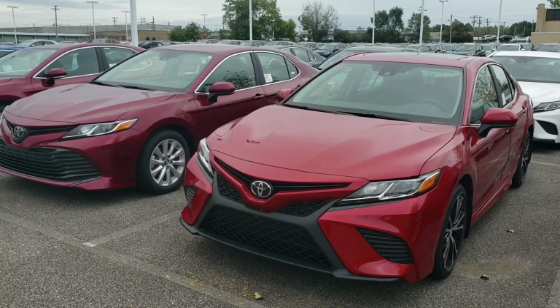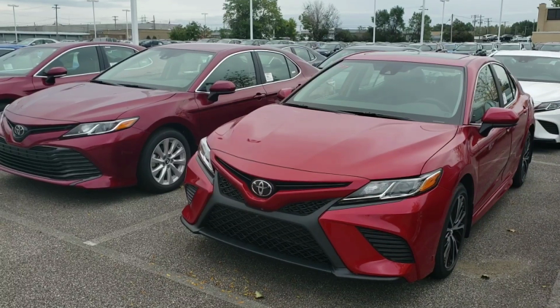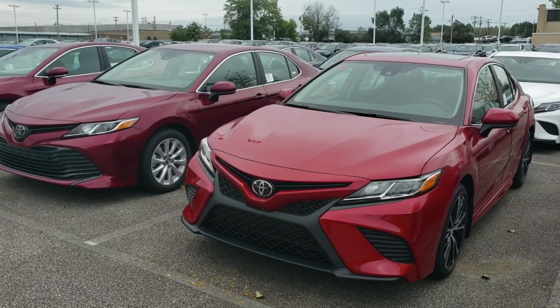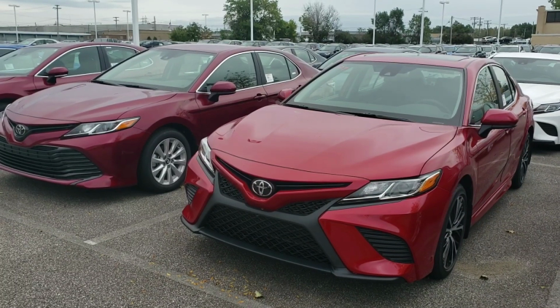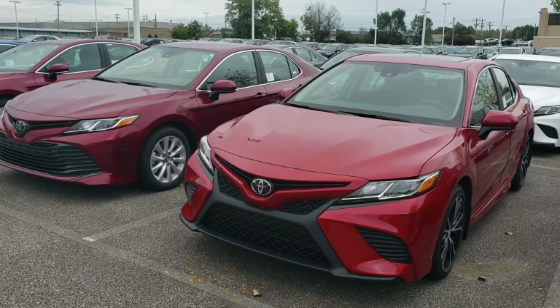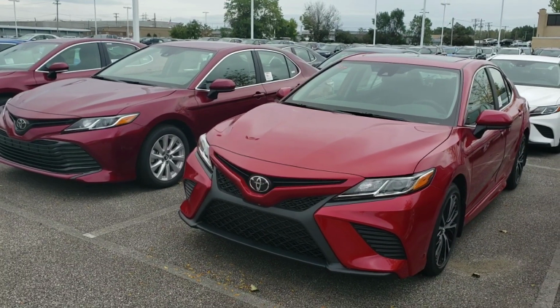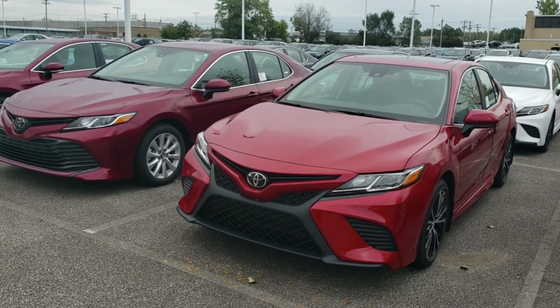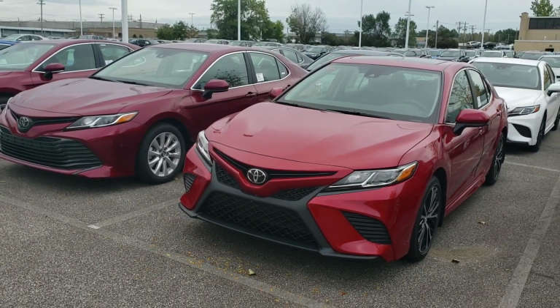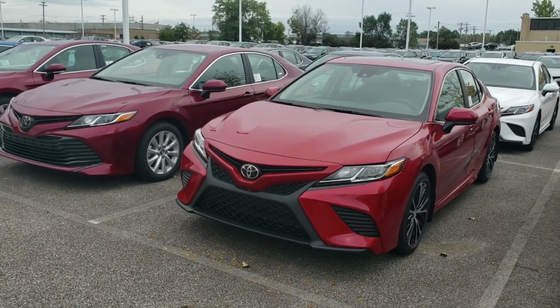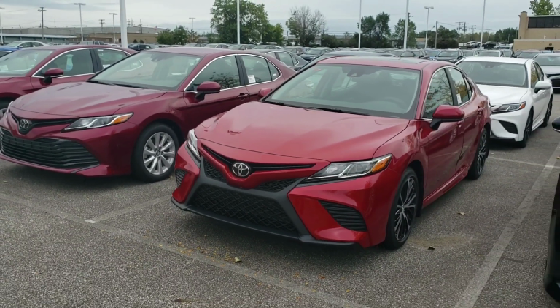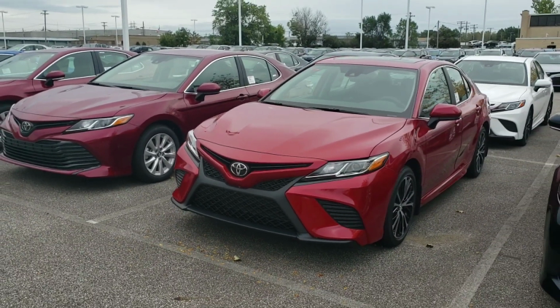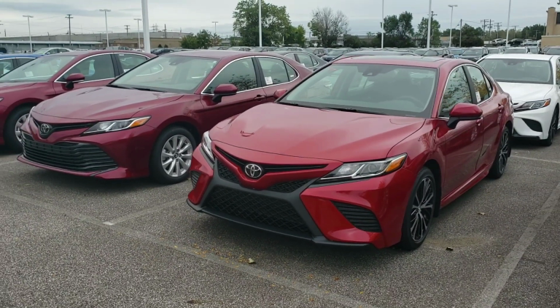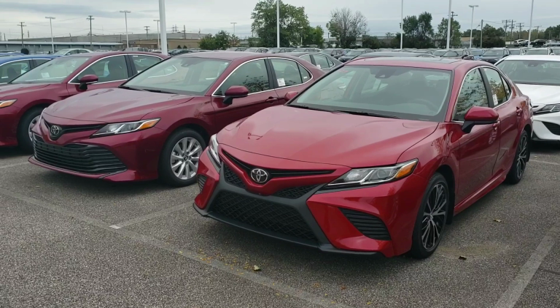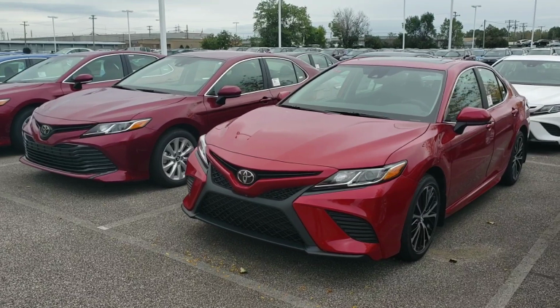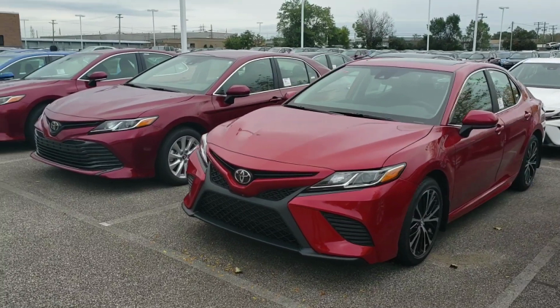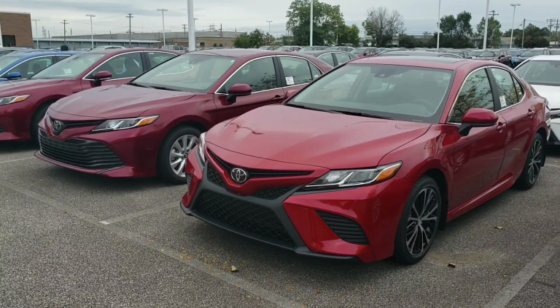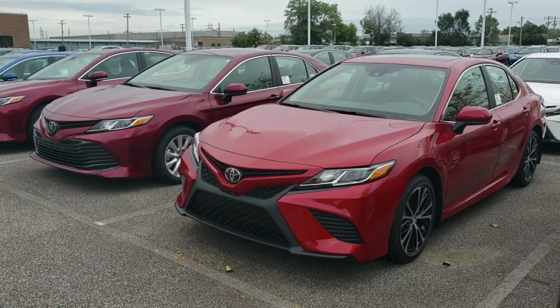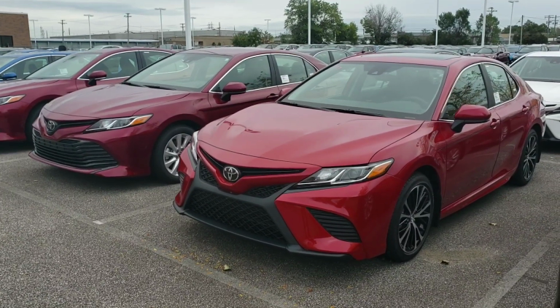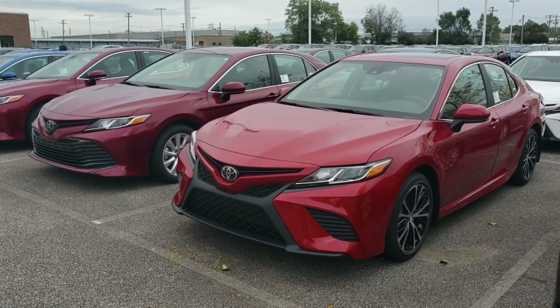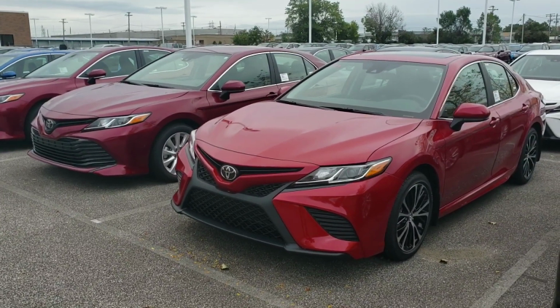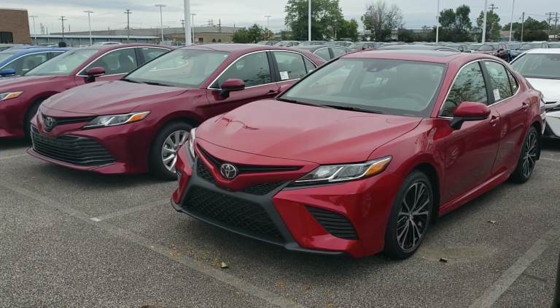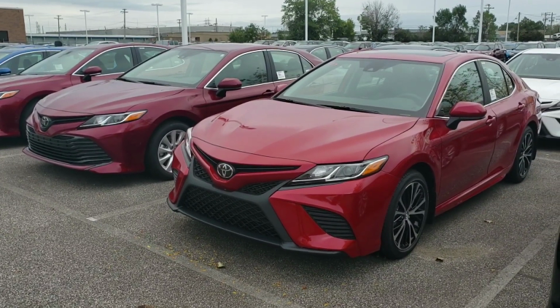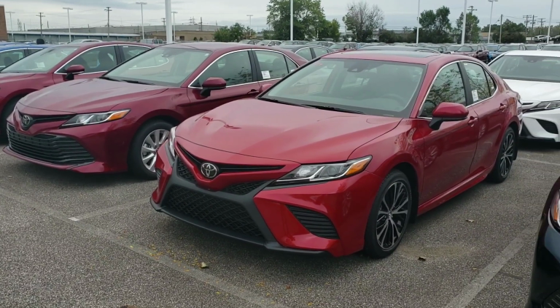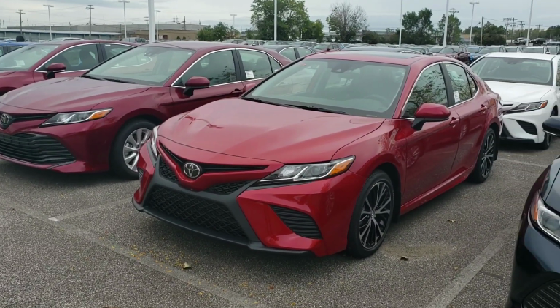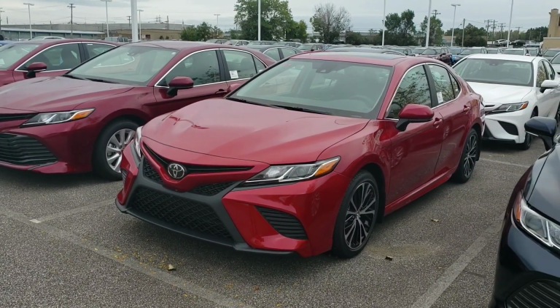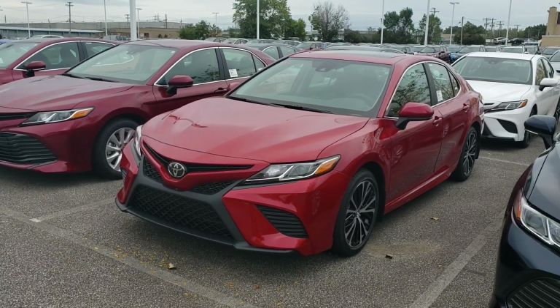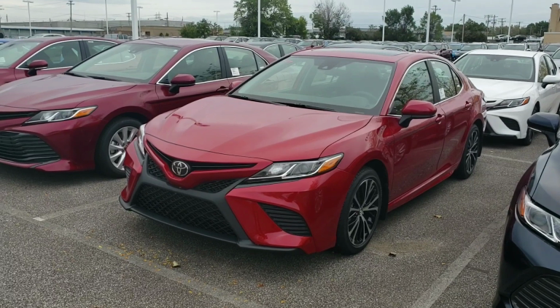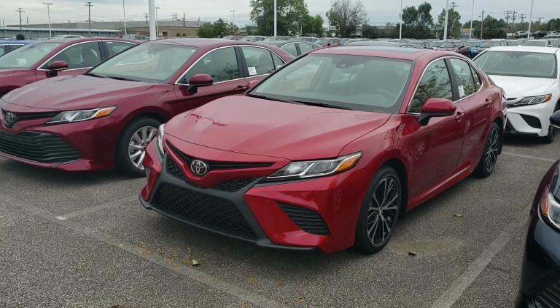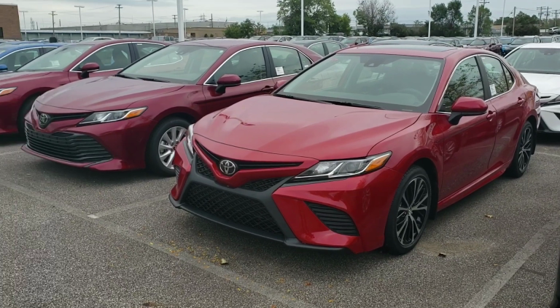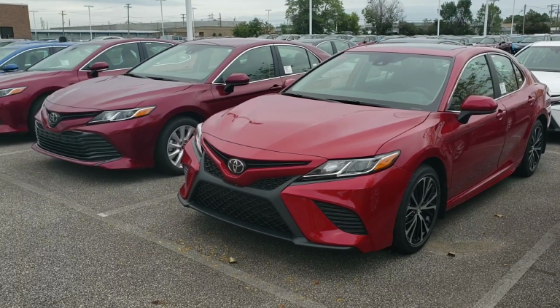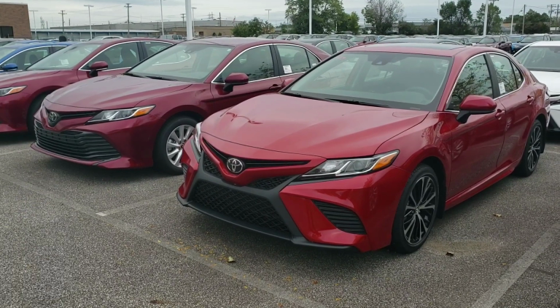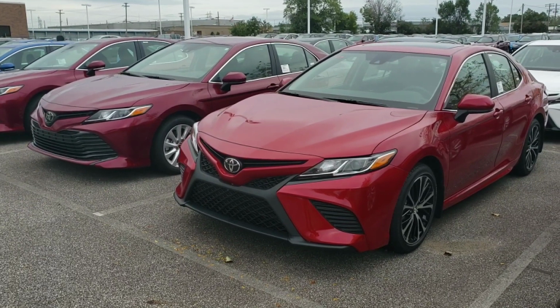Ladies and gentlemen, this is Edgar, SuperEdgar10, here at Metro Toyota. In this video I'm going to show you the new color for the 2019 Toyota Camry — check it out, it's called Emotional Red.